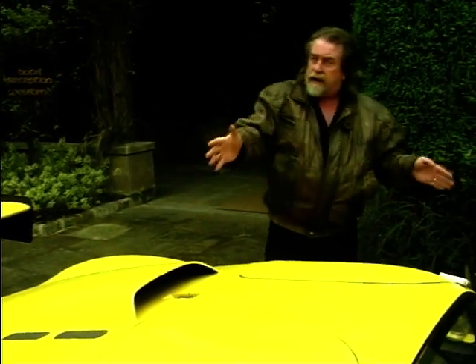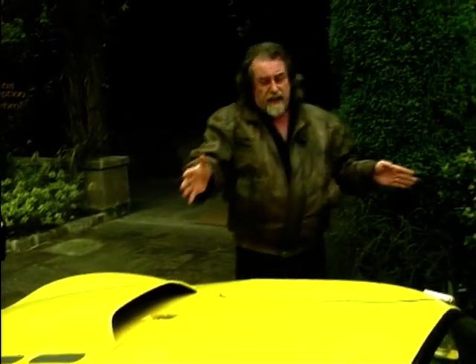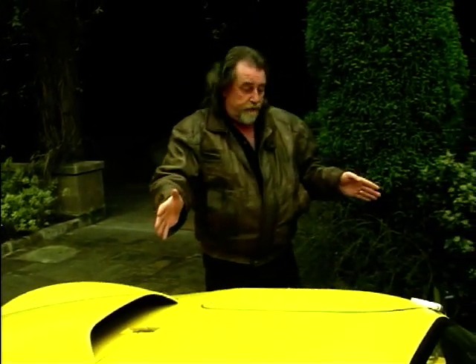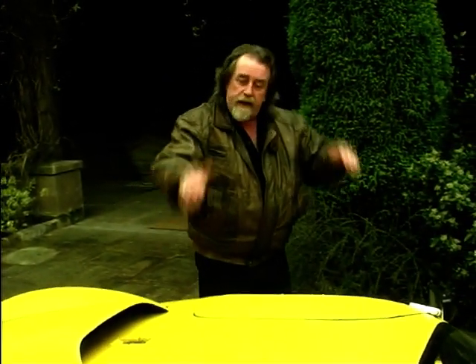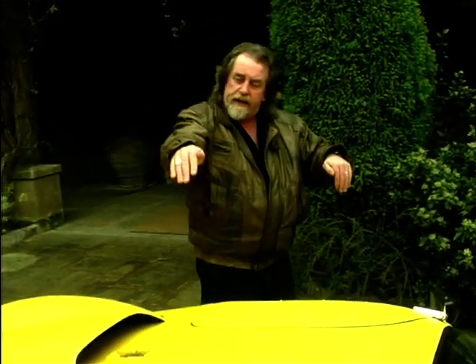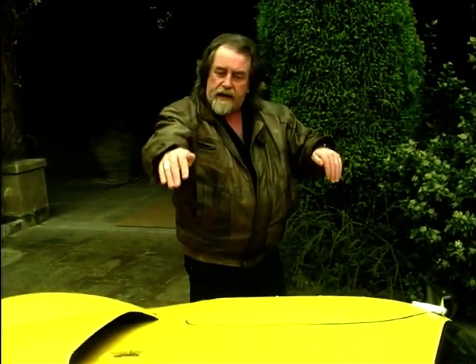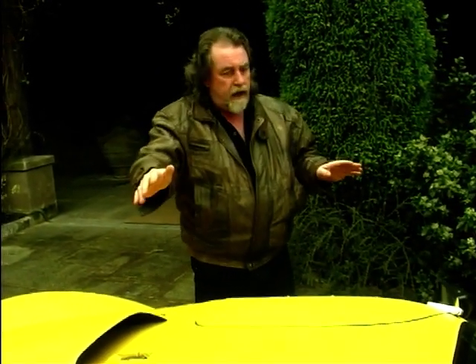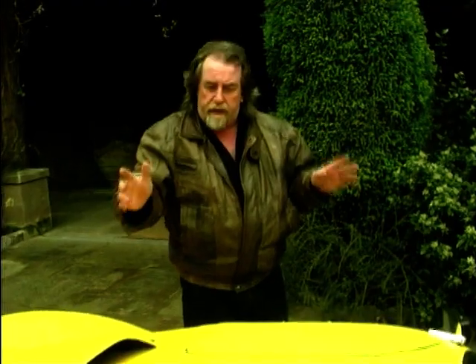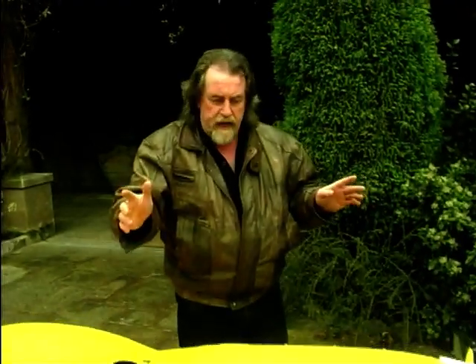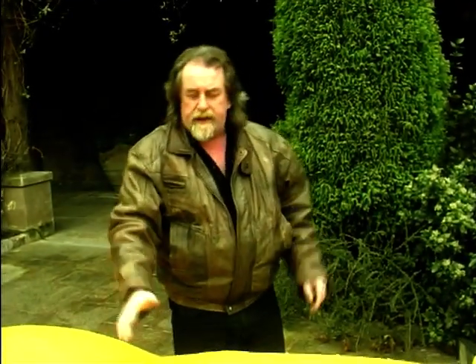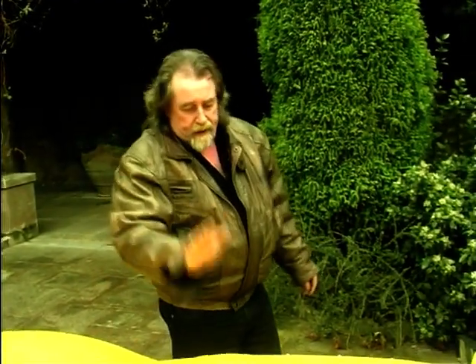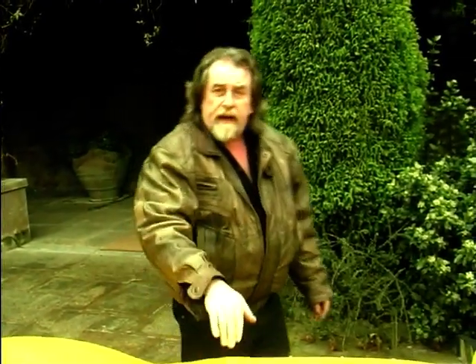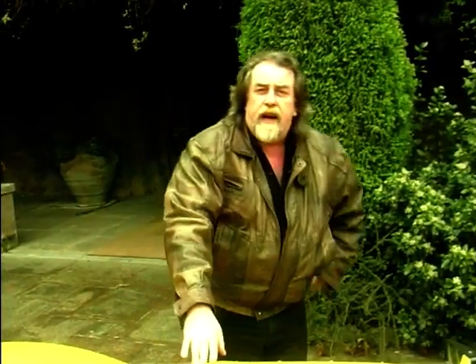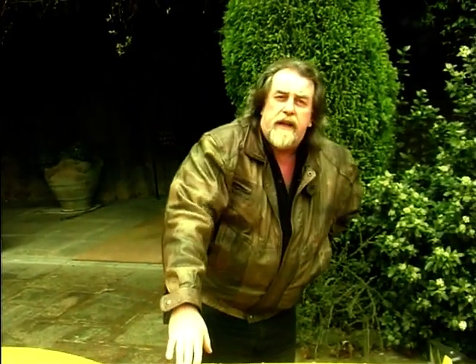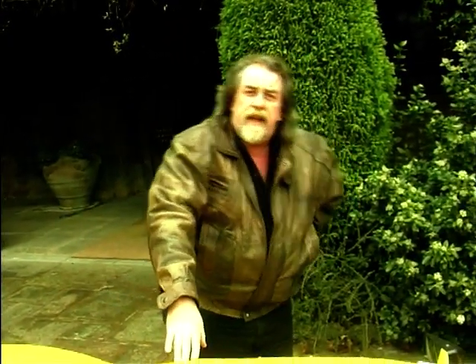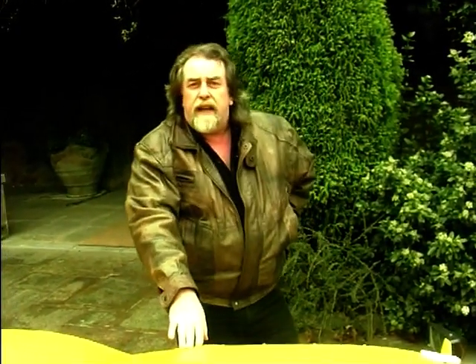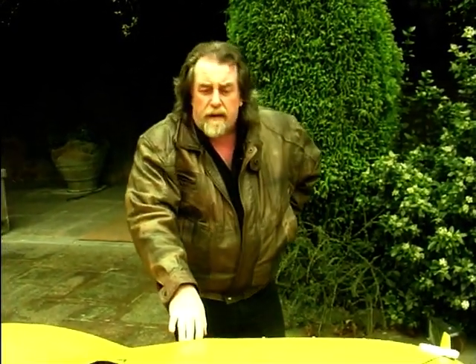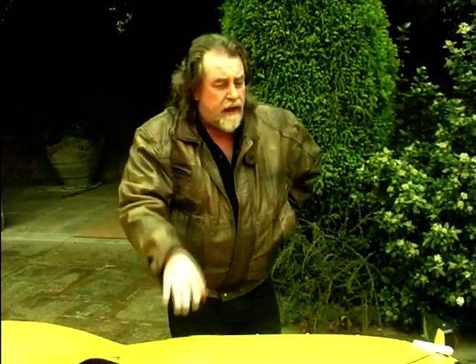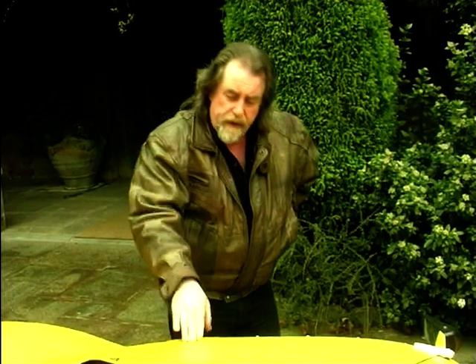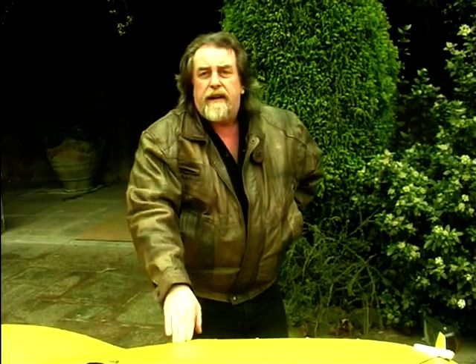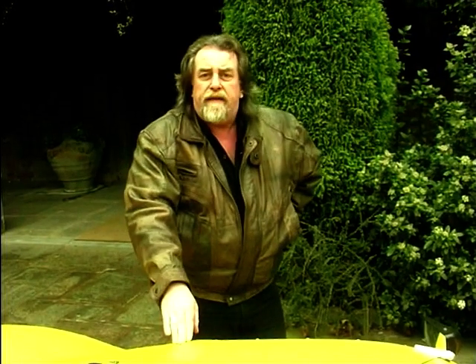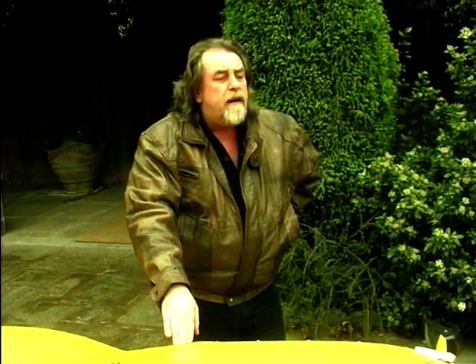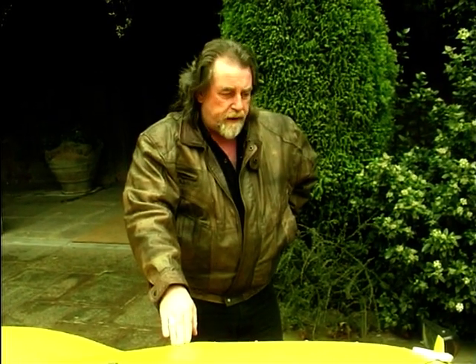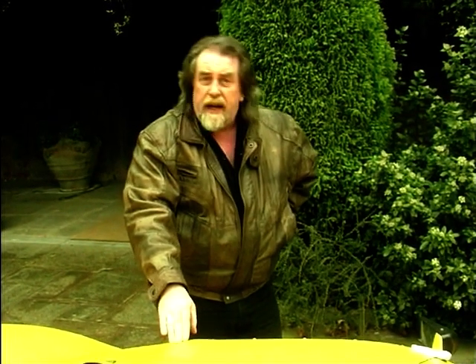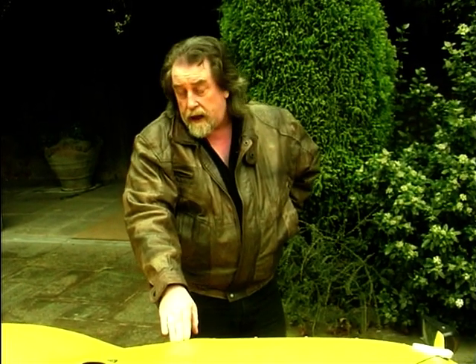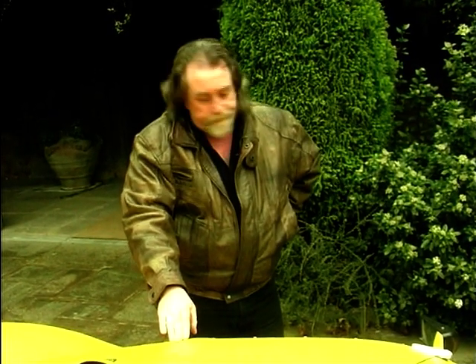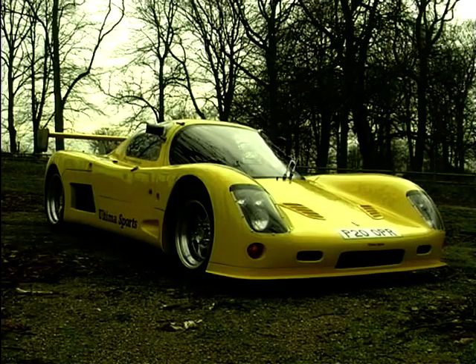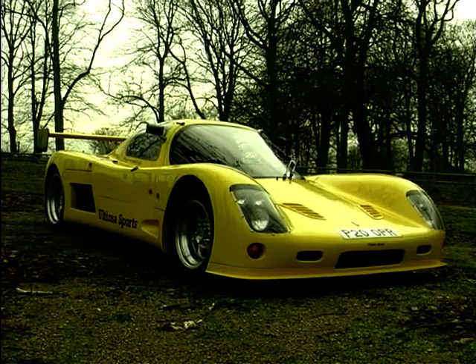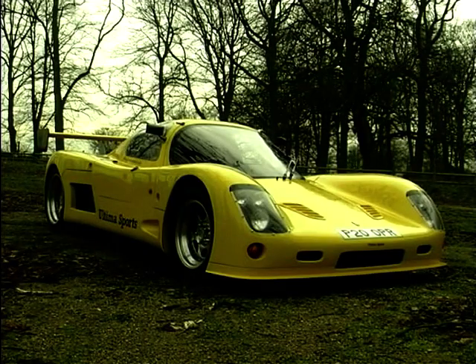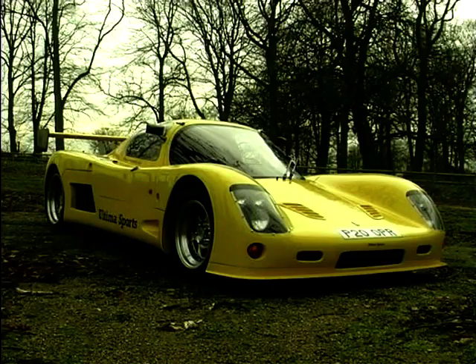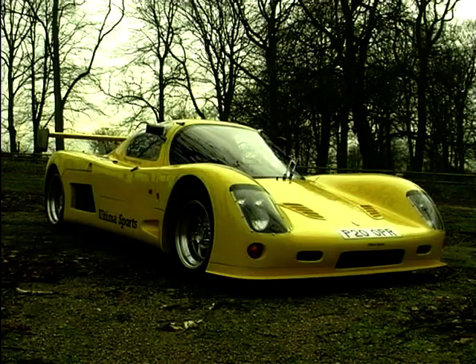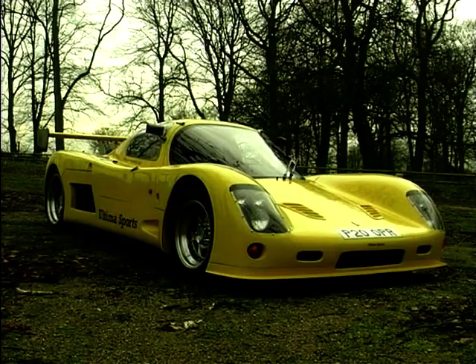Luggage space, you say? There's a bit in the side — not a lot, but enough for a weekend. 25 grand gets you this motor car in kit form. 40 grand from the factory, built. Any colour you like. Do I like it? No. I love it.